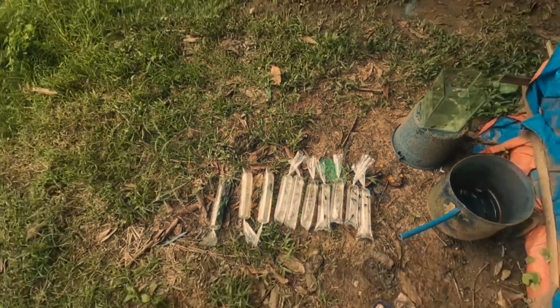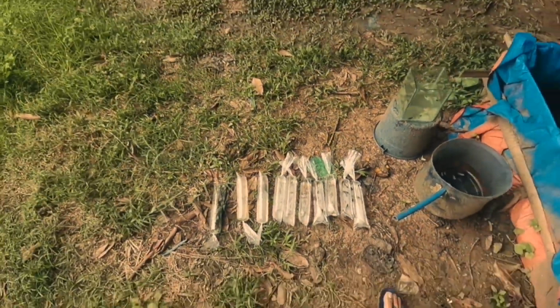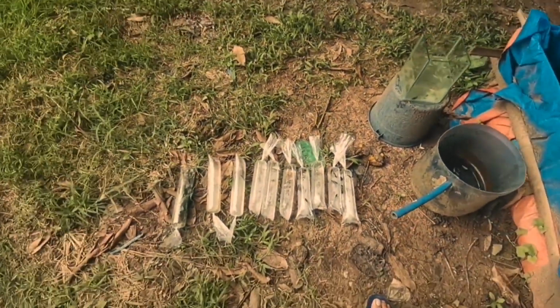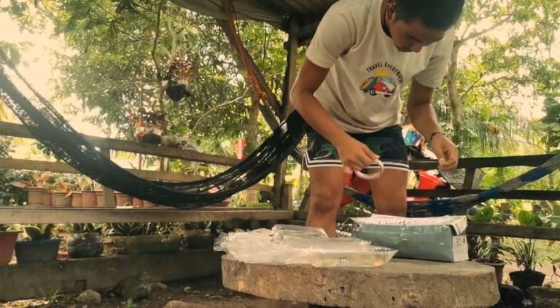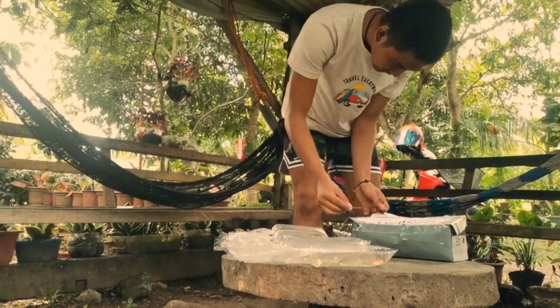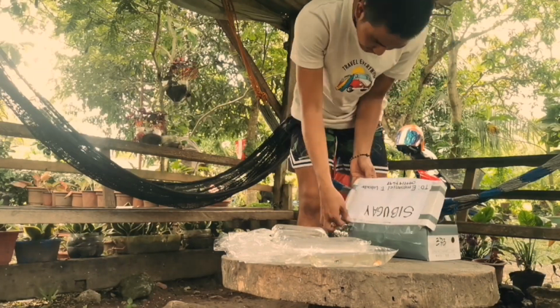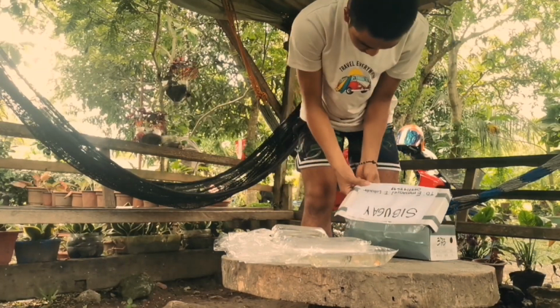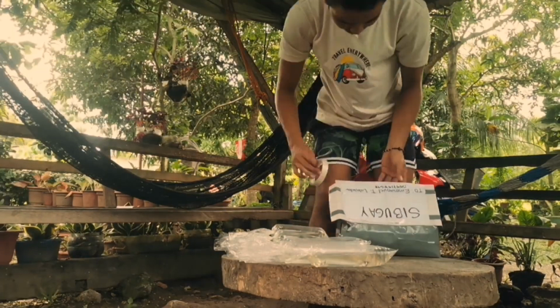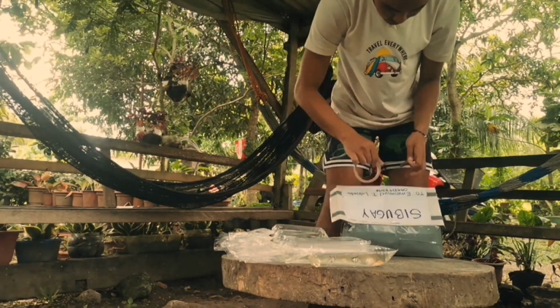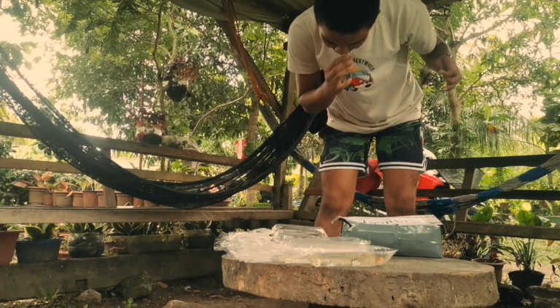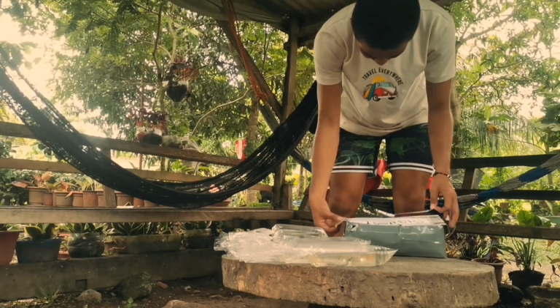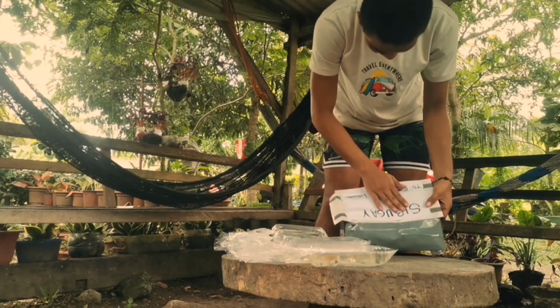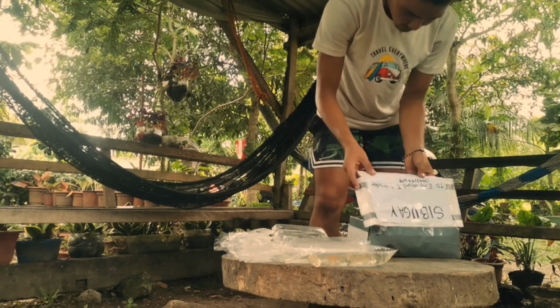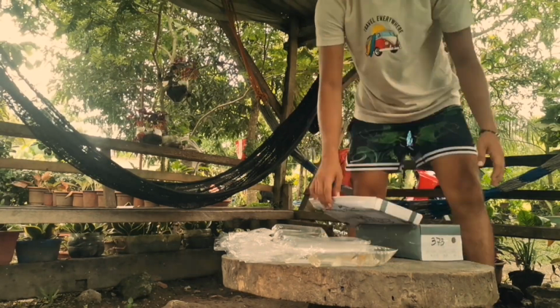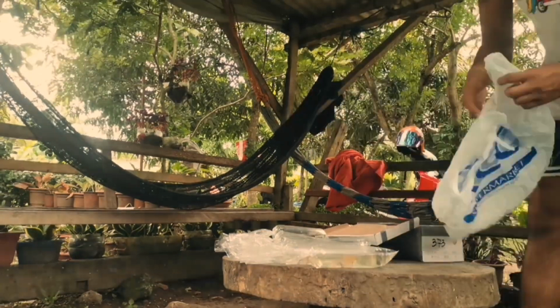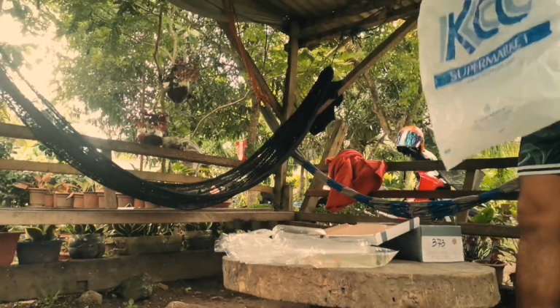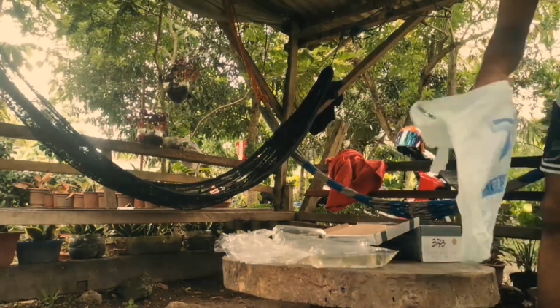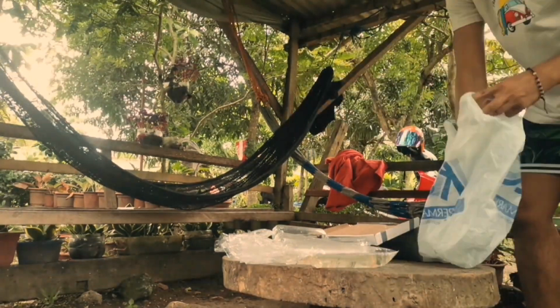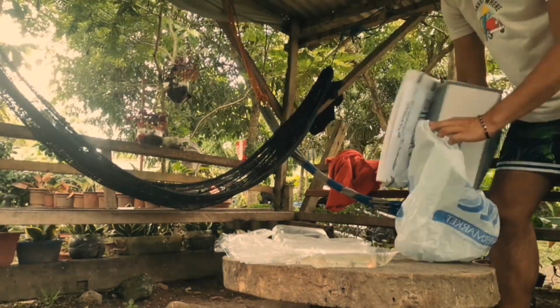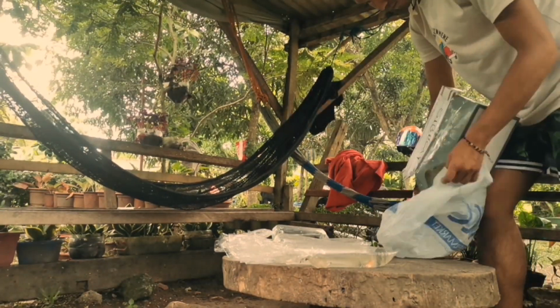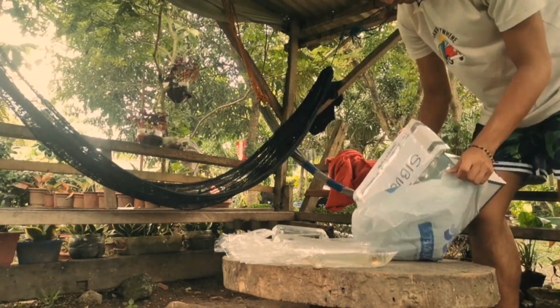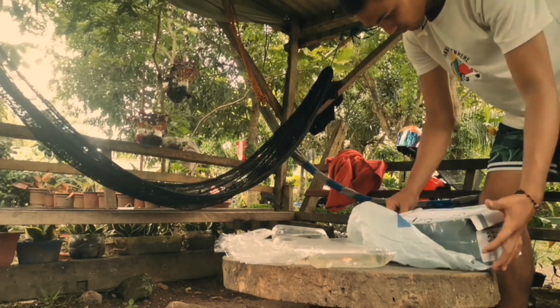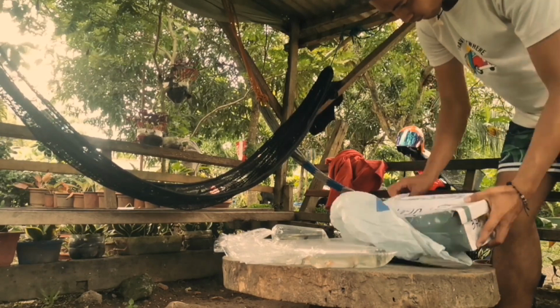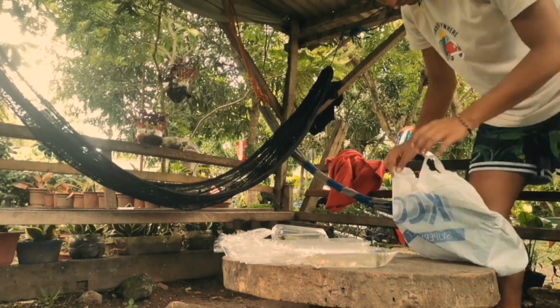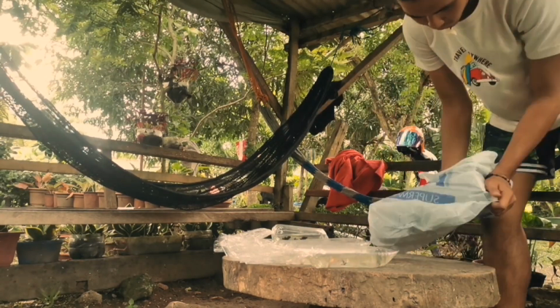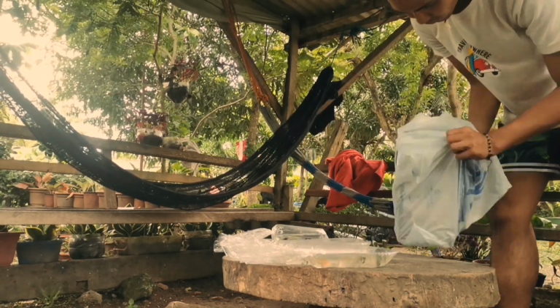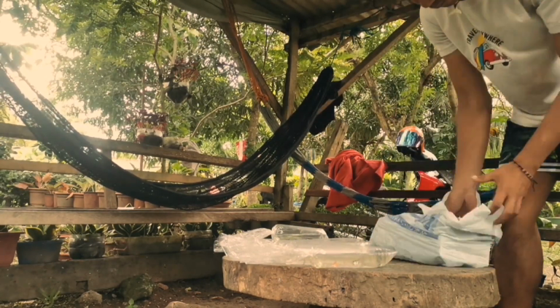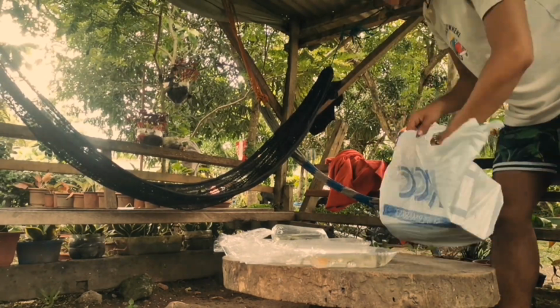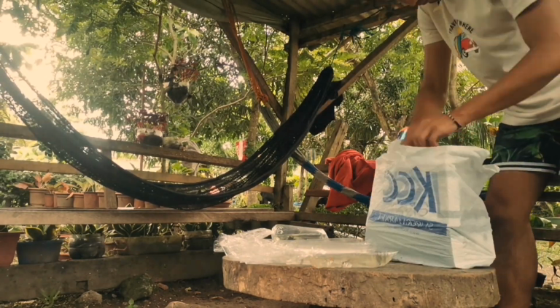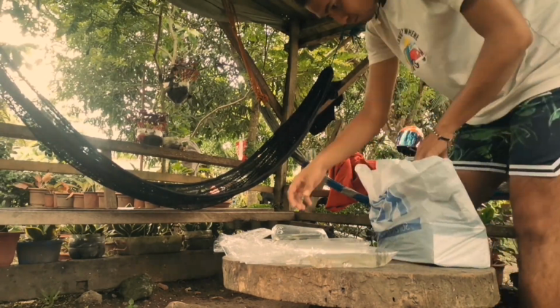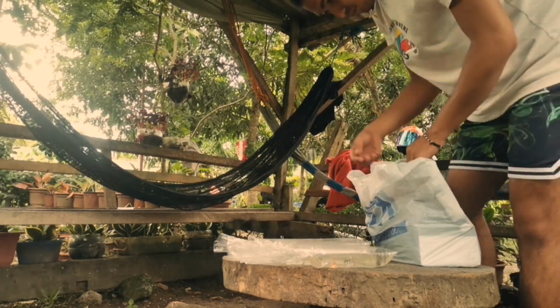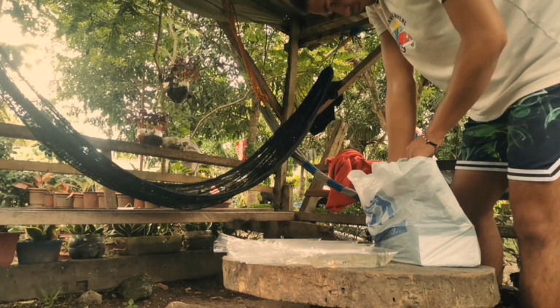Inayos ko na yung kahon ng sapato. Yan lang muna ginamit ko kasi medyo konti lang naman yung order, so kakasya naman dyan lahat.